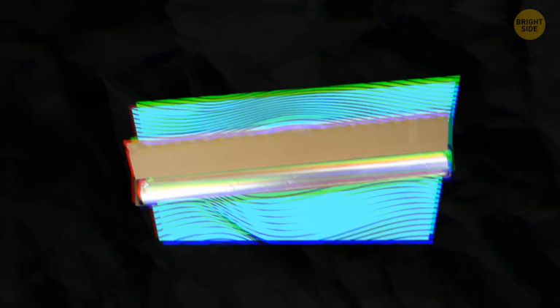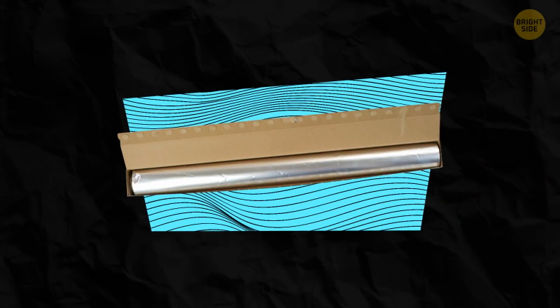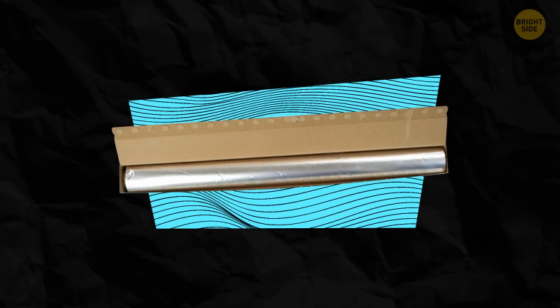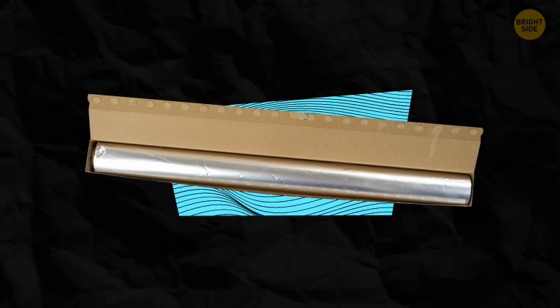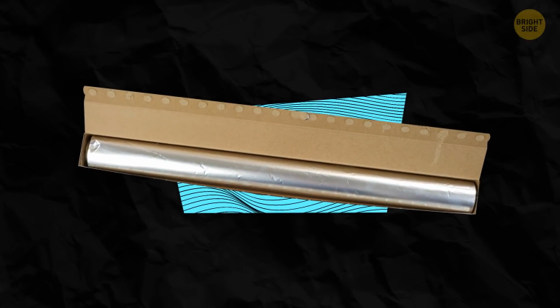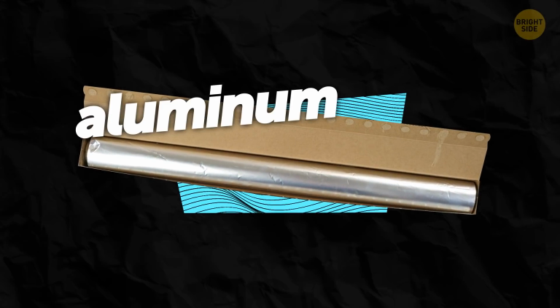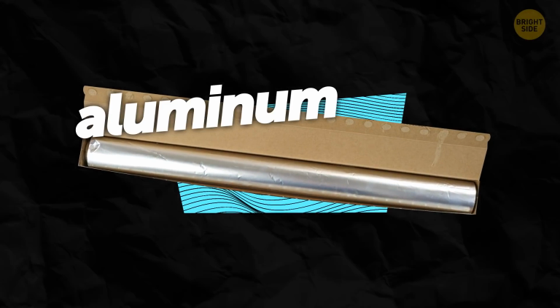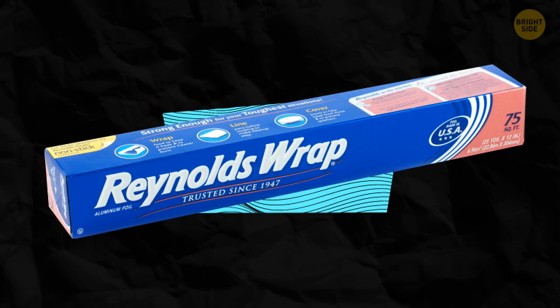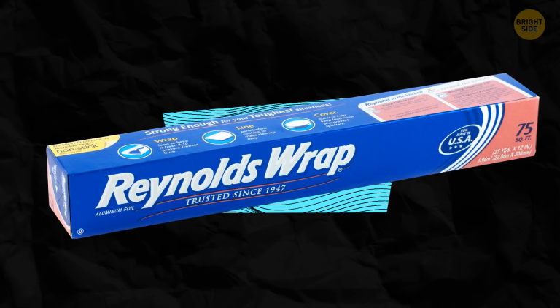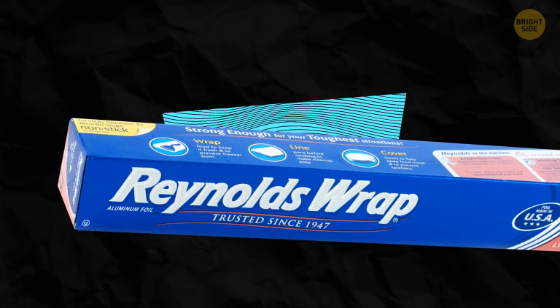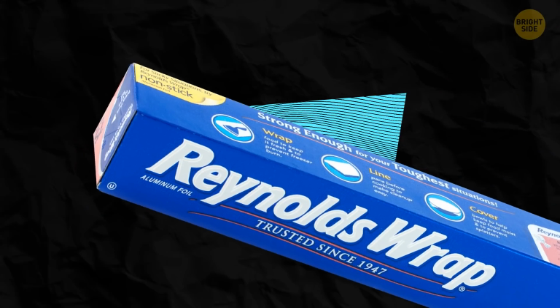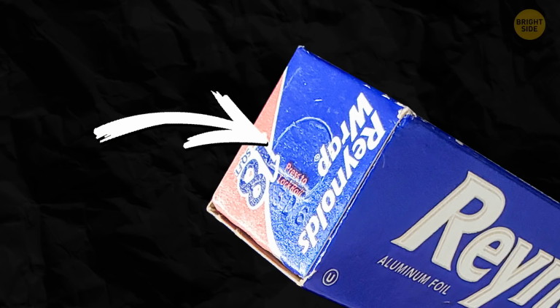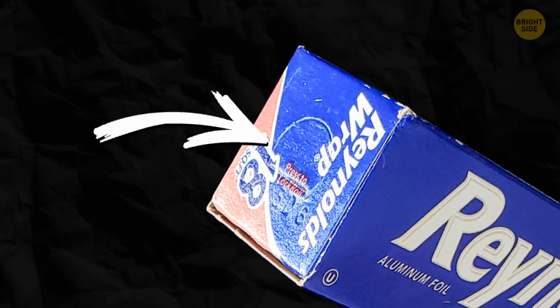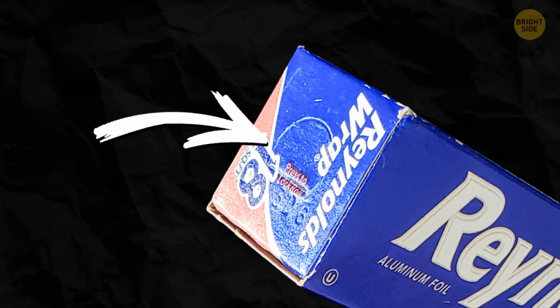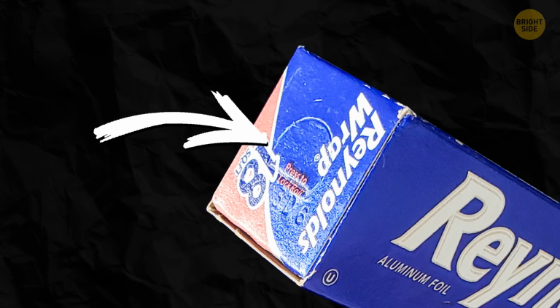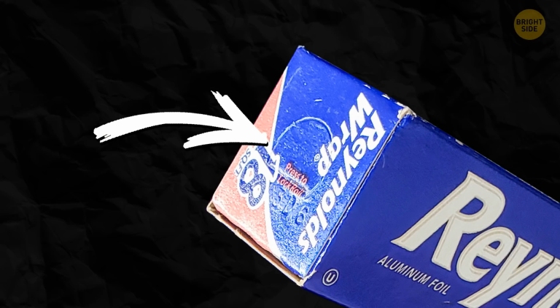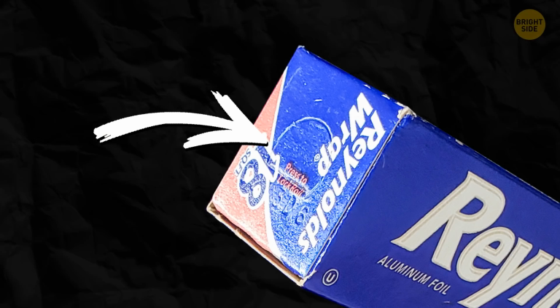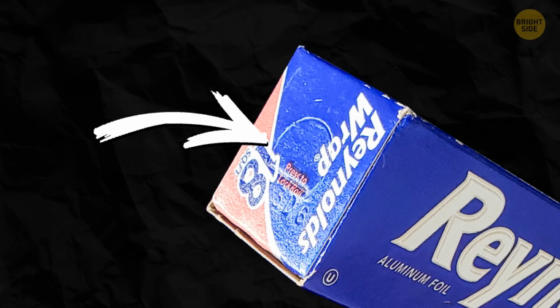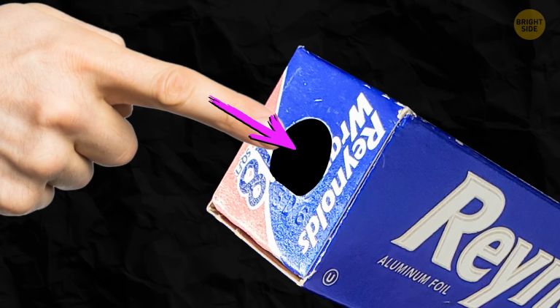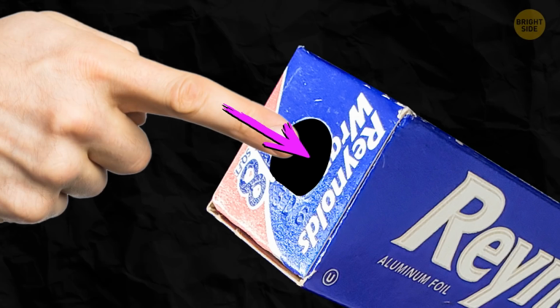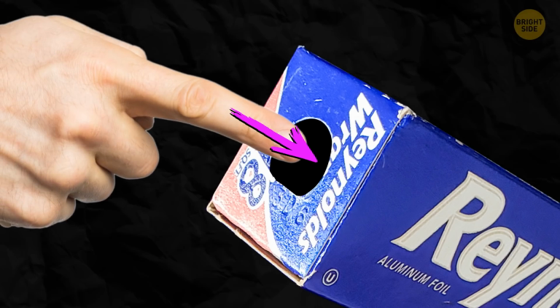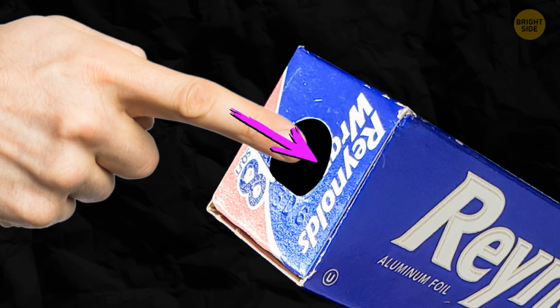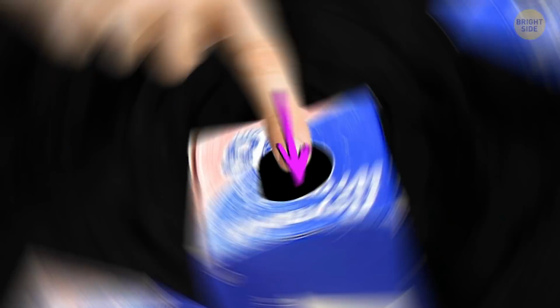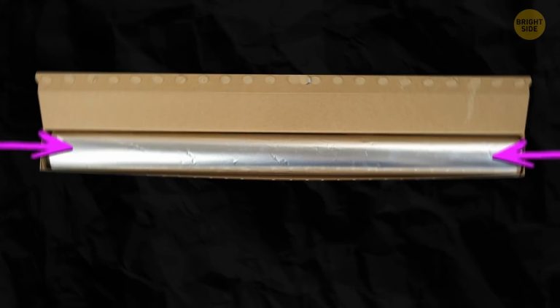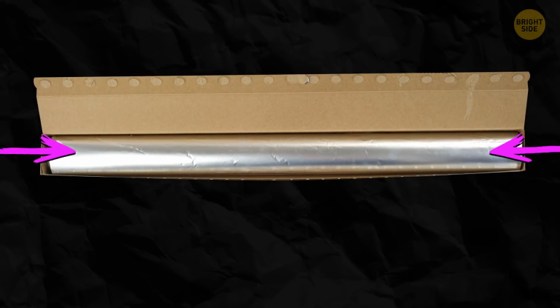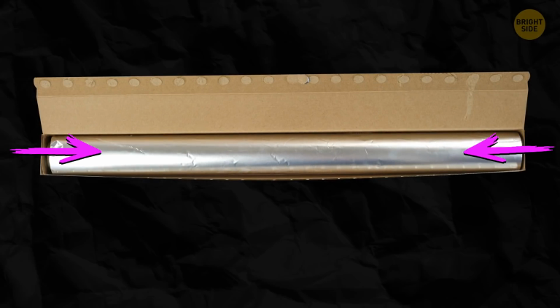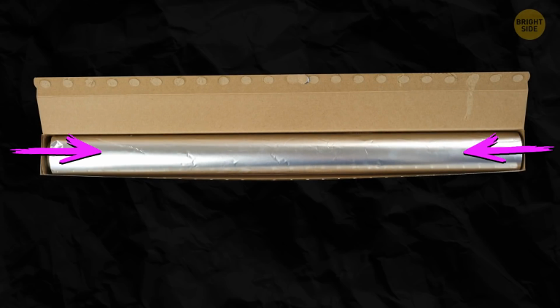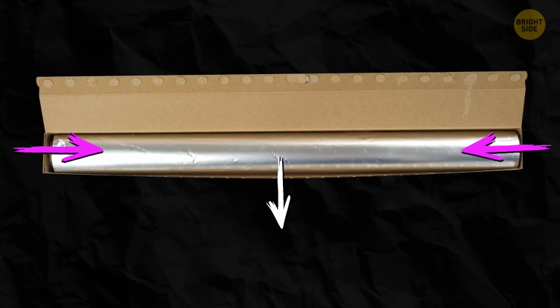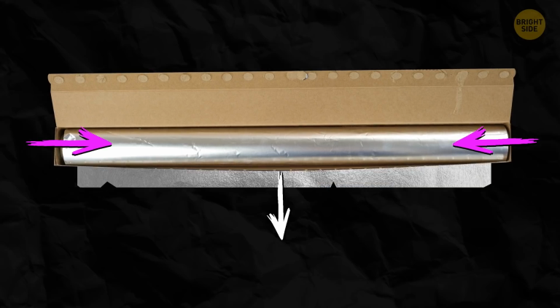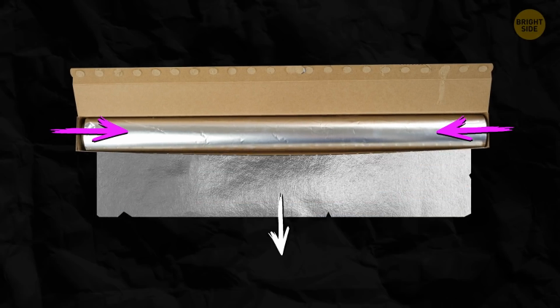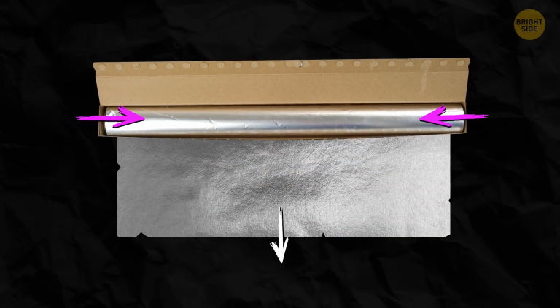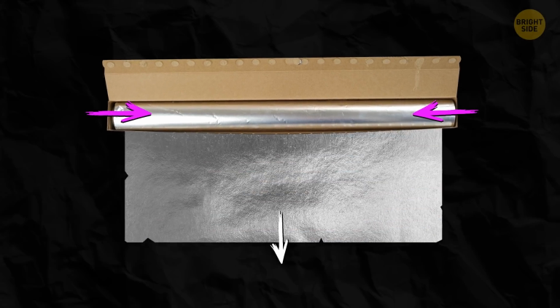When you take a box of aluminum foil, pay attention to the tabs on the sides. You can press them in, and they'll keep the foil straight and prevent it from rolling.